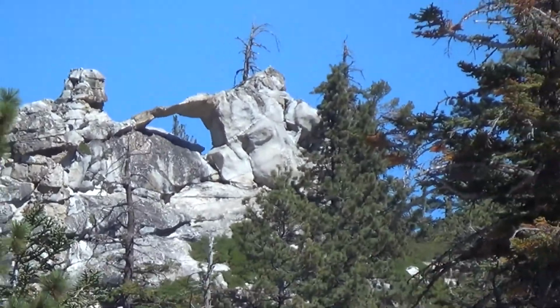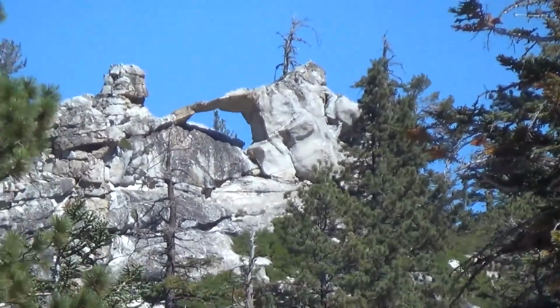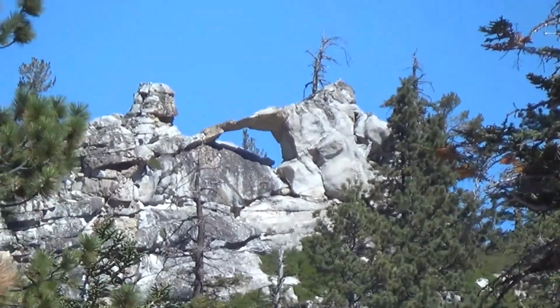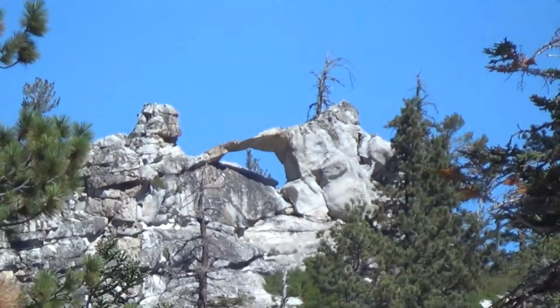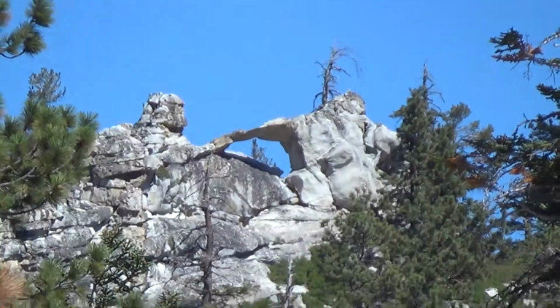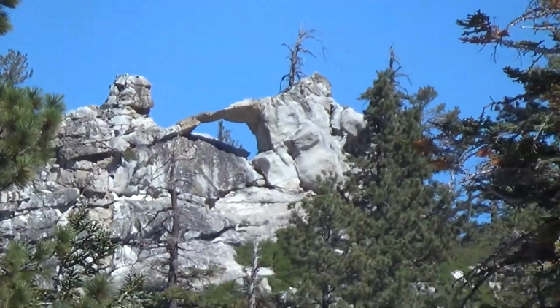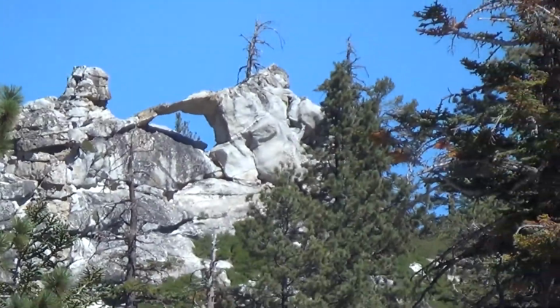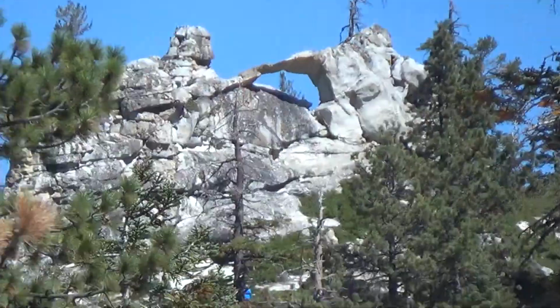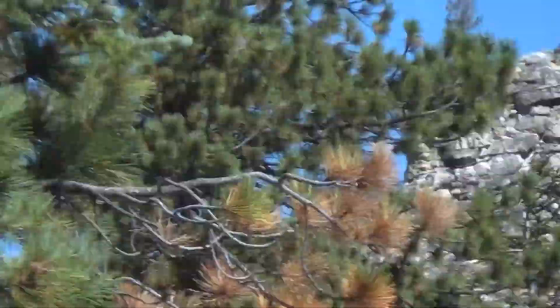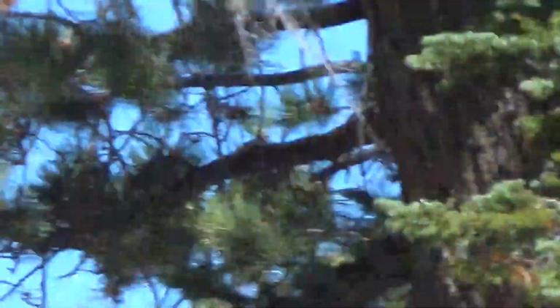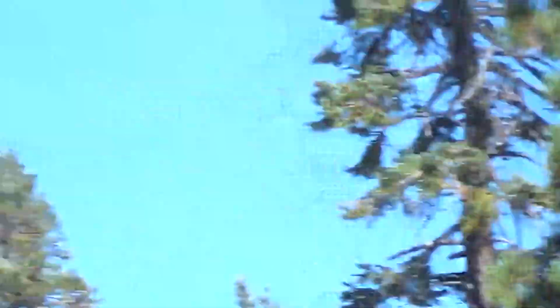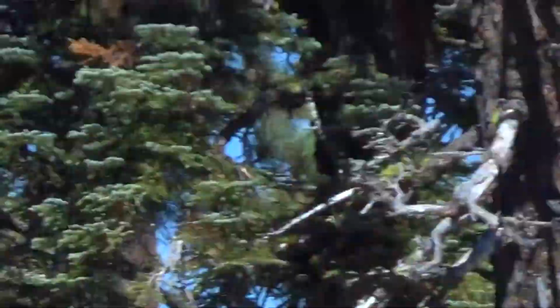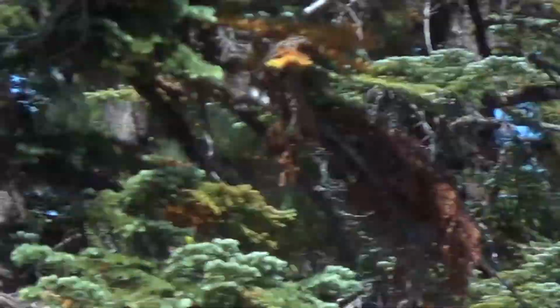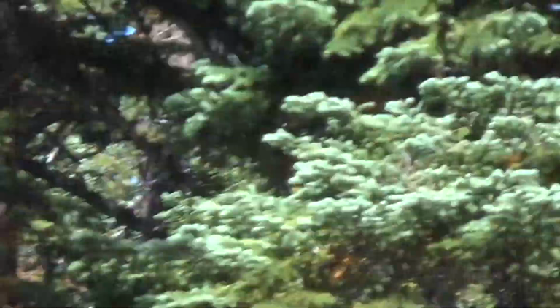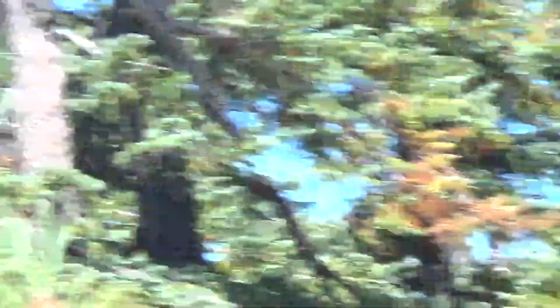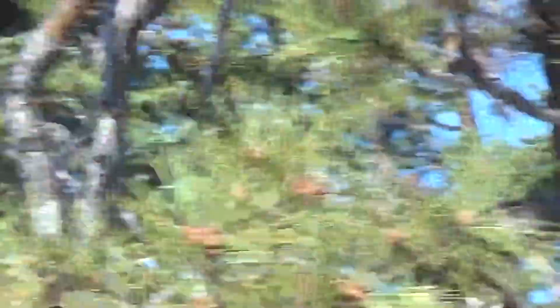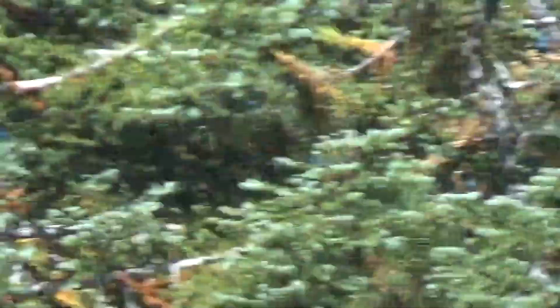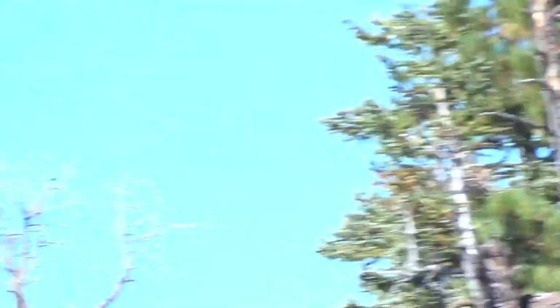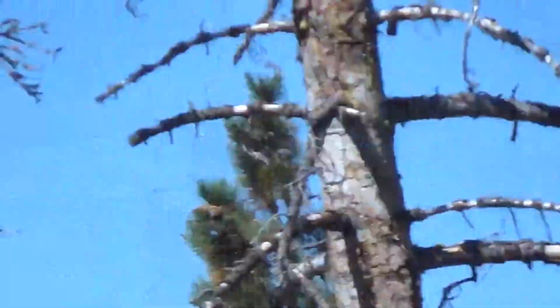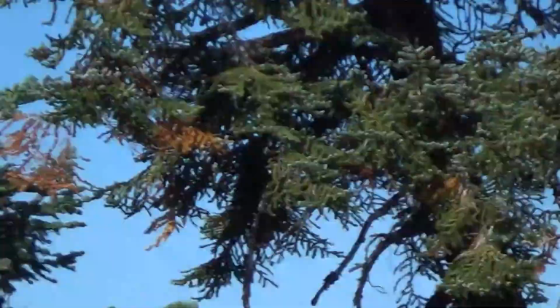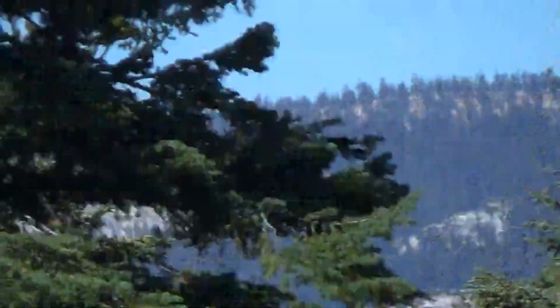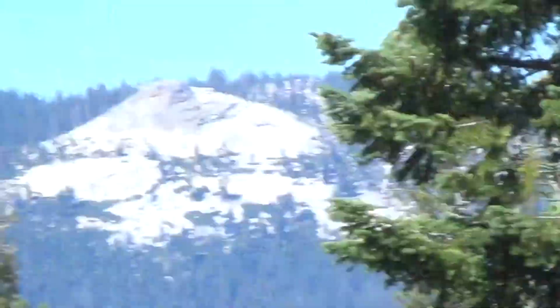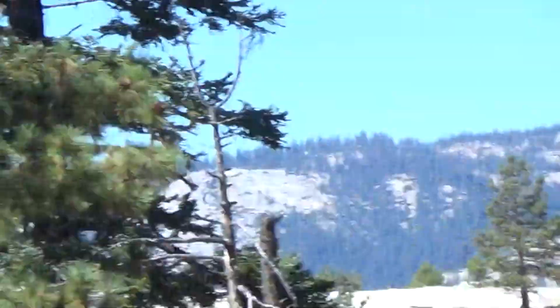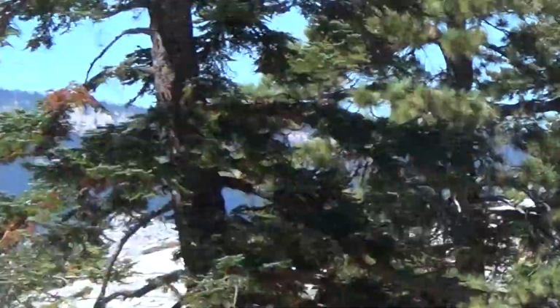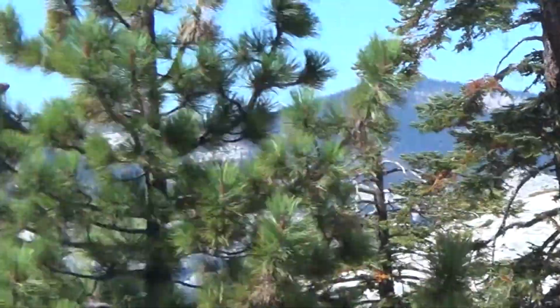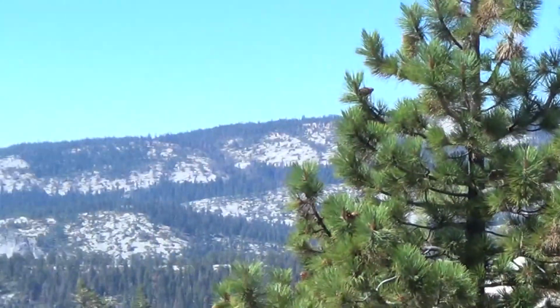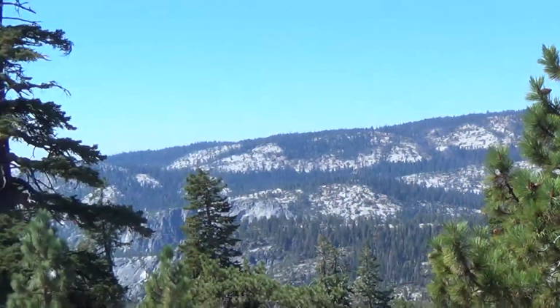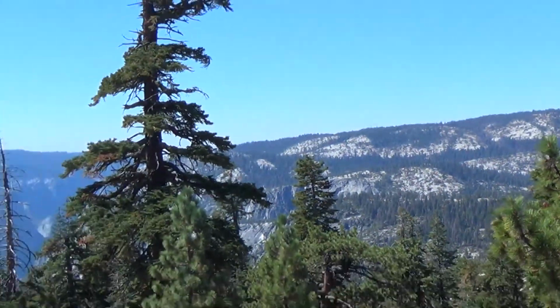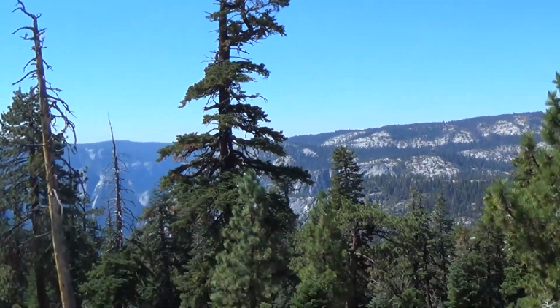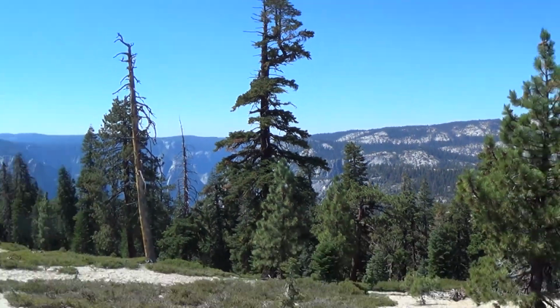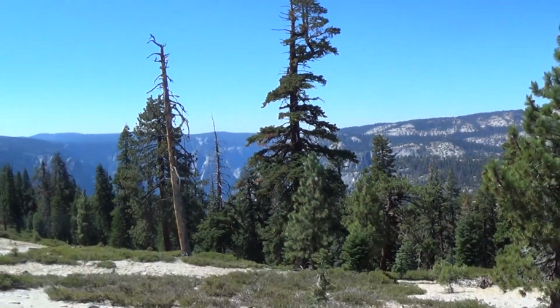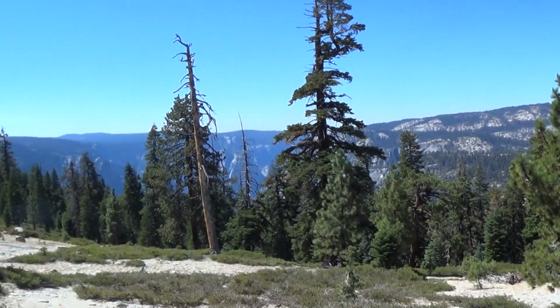I just want to give you one more look of that on our way. Hope you're having a great day and we look forward to getting more details on this hike. So have a great day.